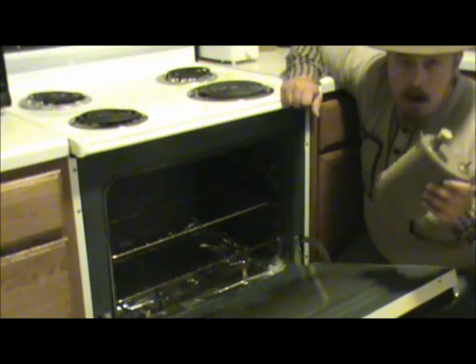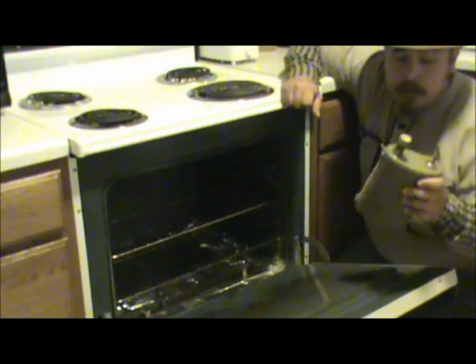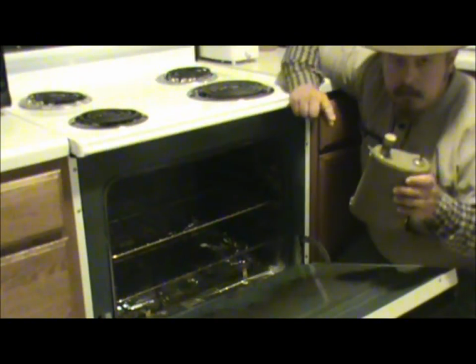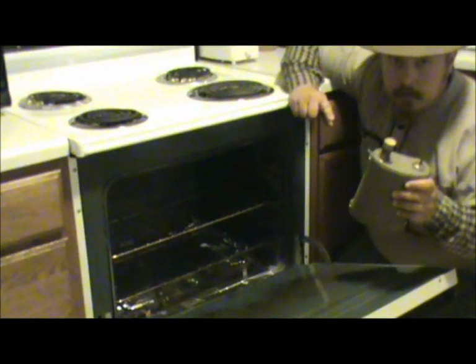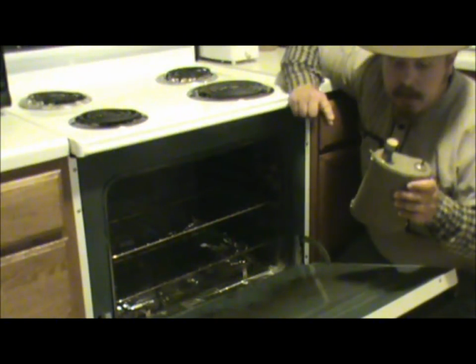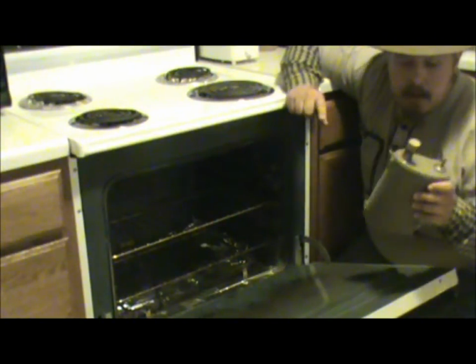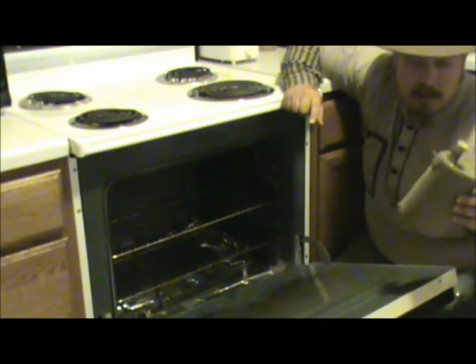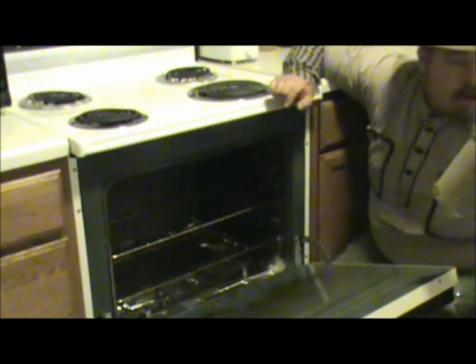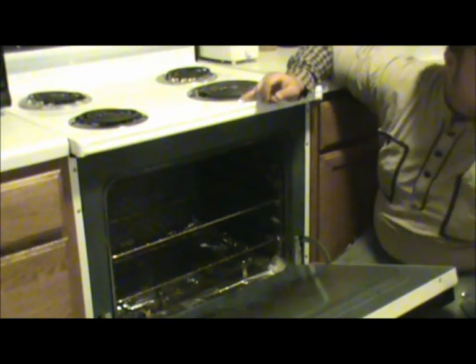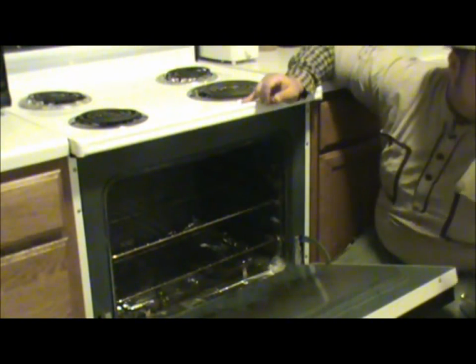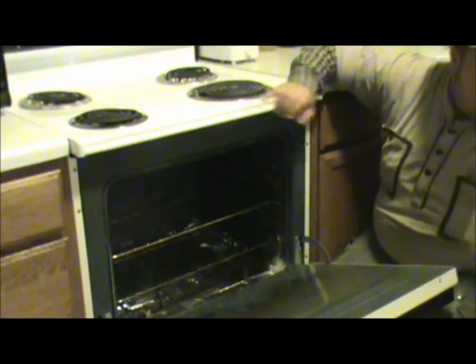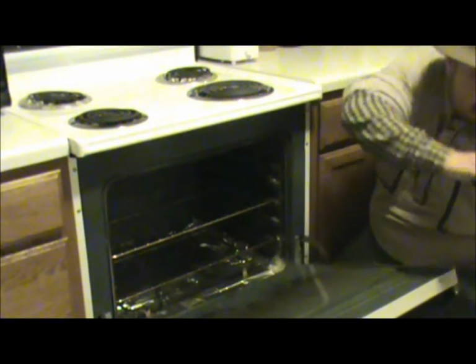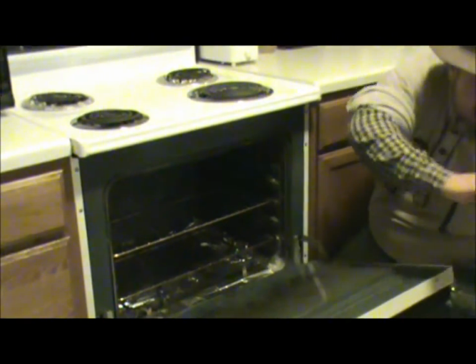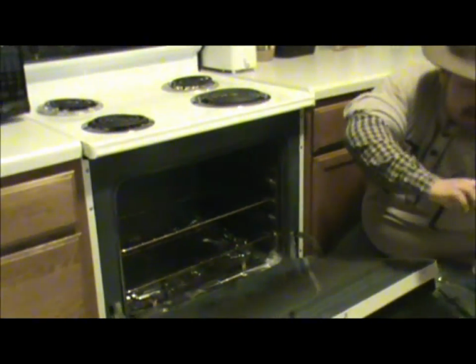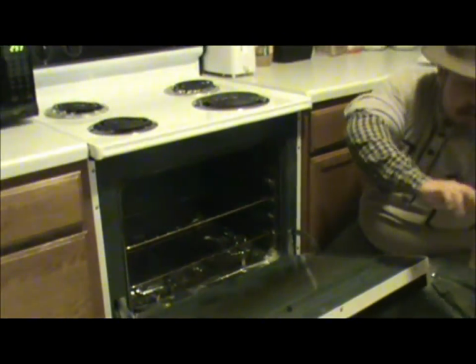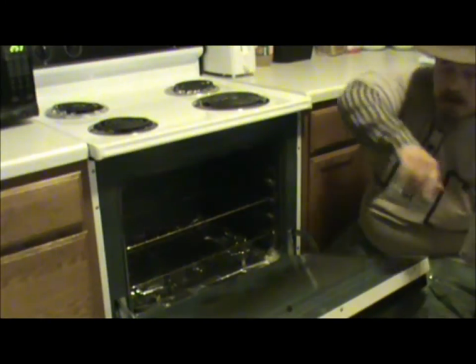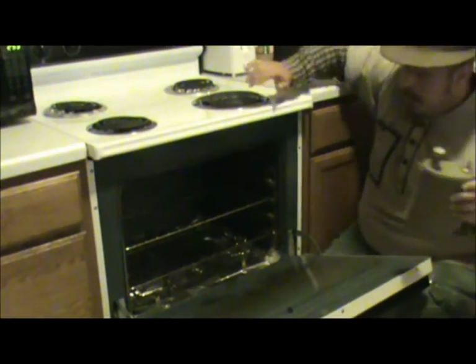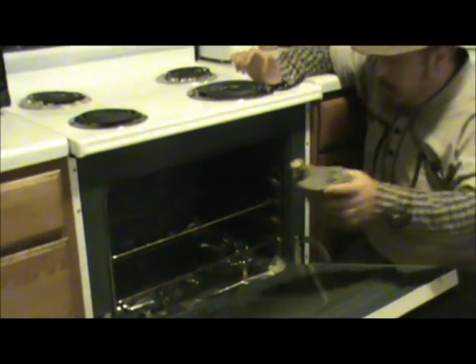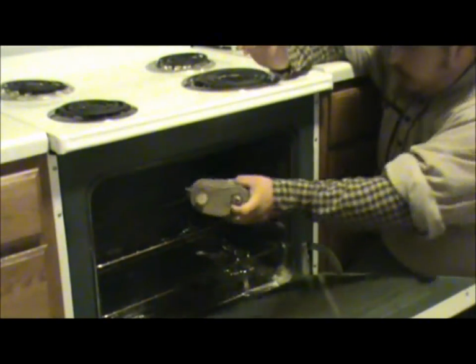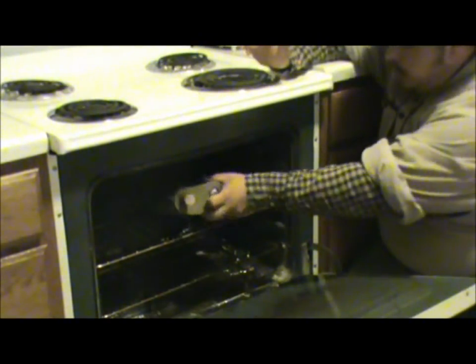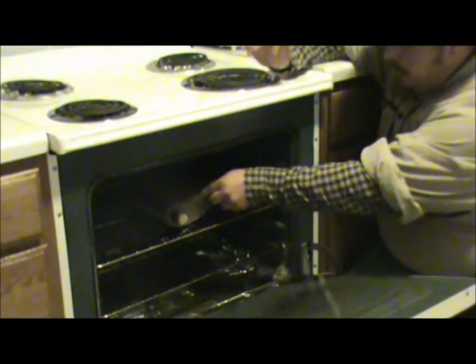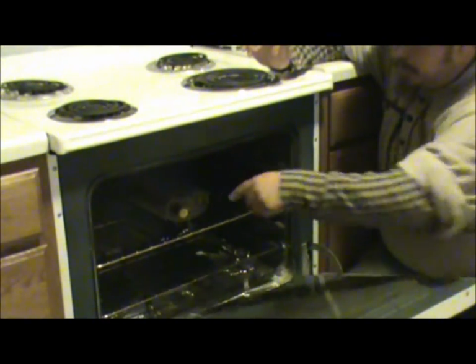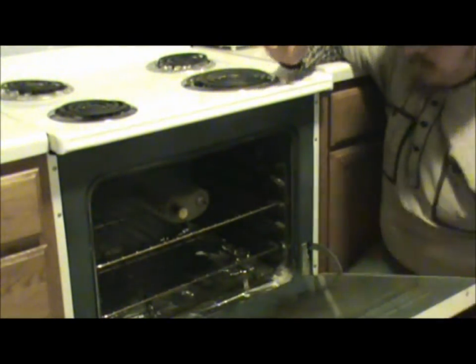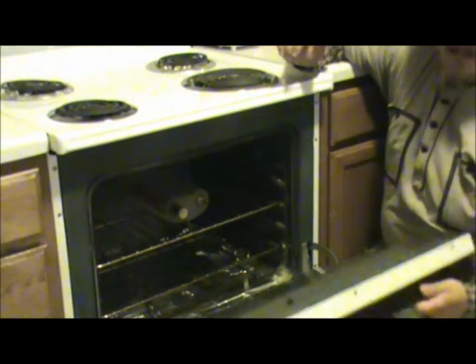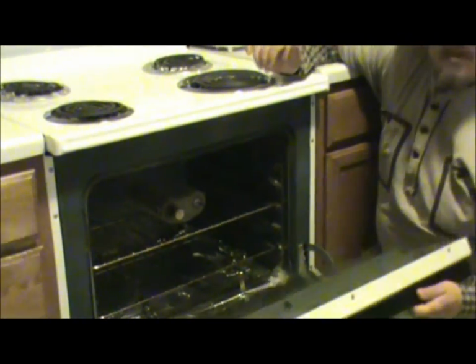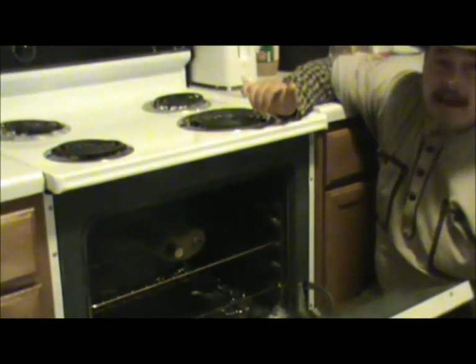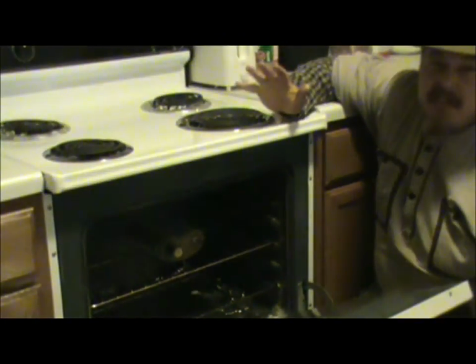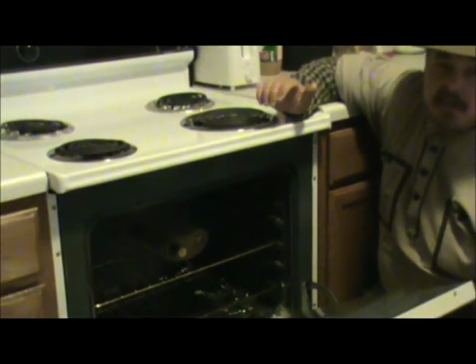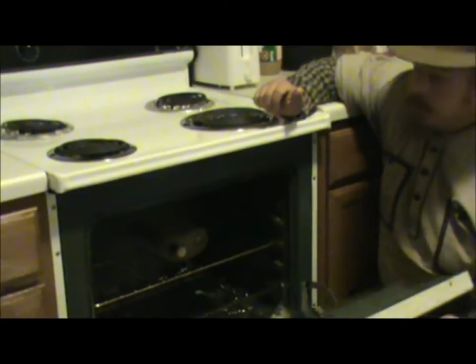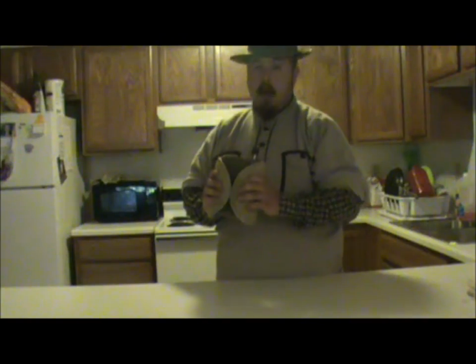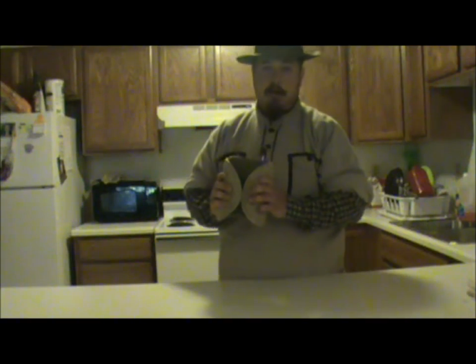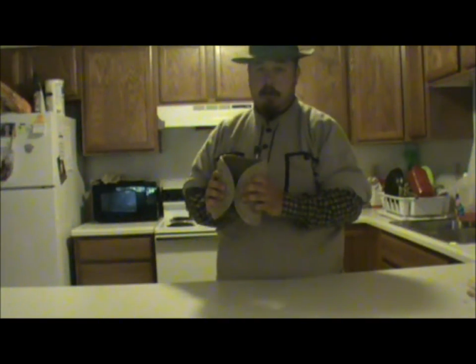Alright, so I've got a little bit of beeswax on top of here. I'm just going to kind of blow it off like so. And then I'm just going to put it in and let it sit for about 10 to 15 minutes.